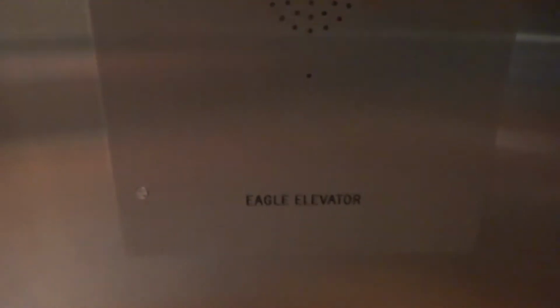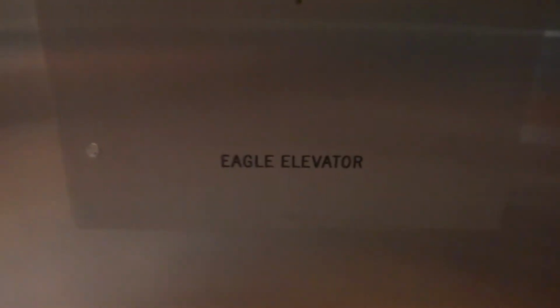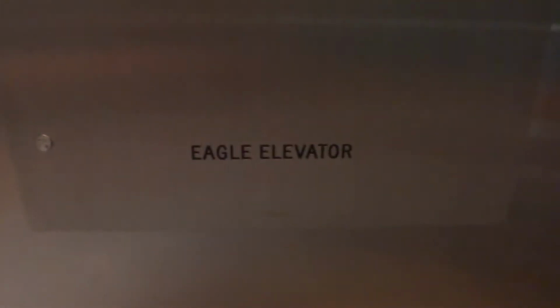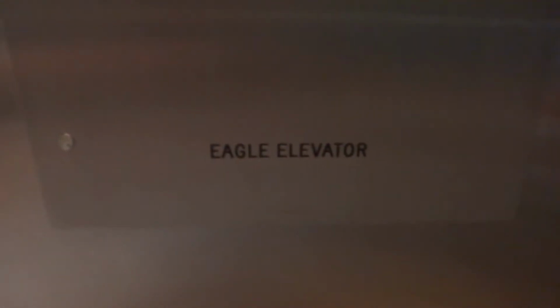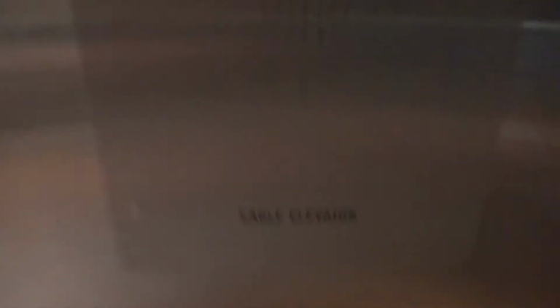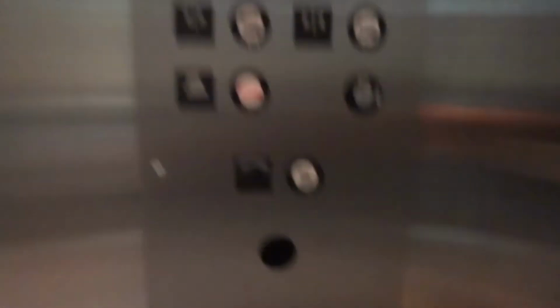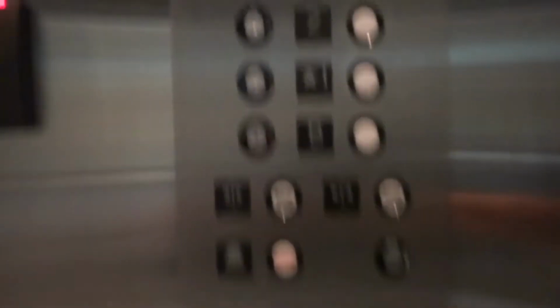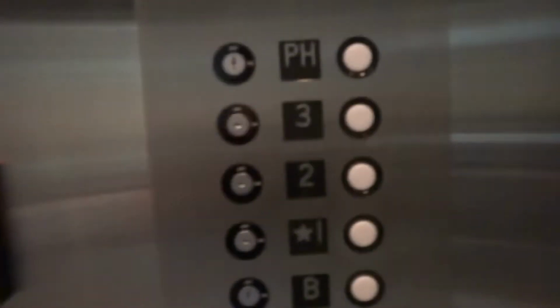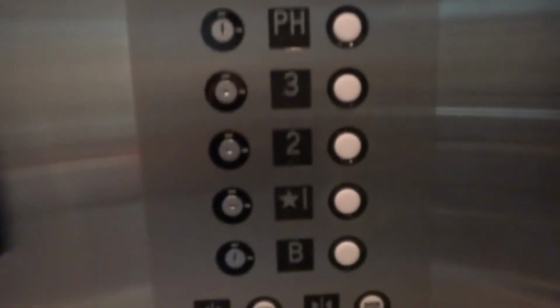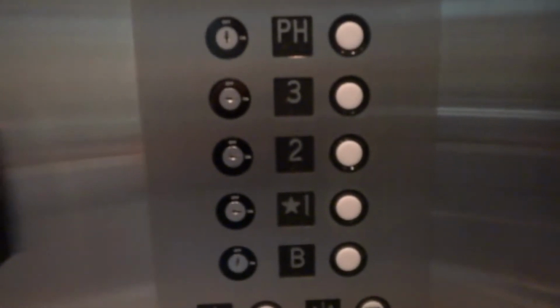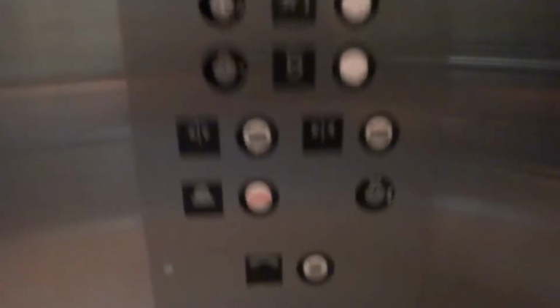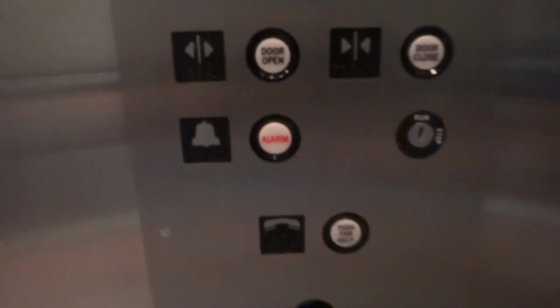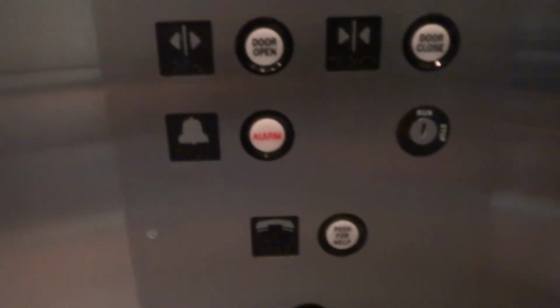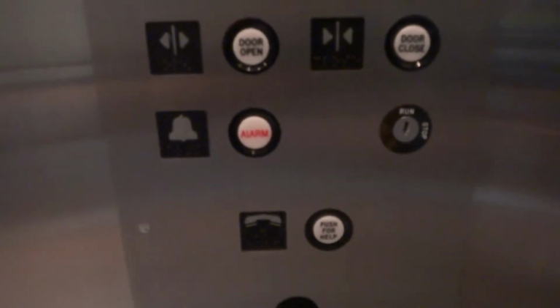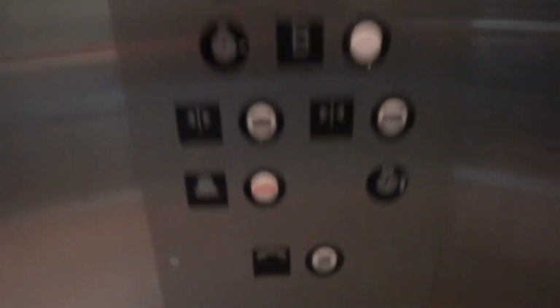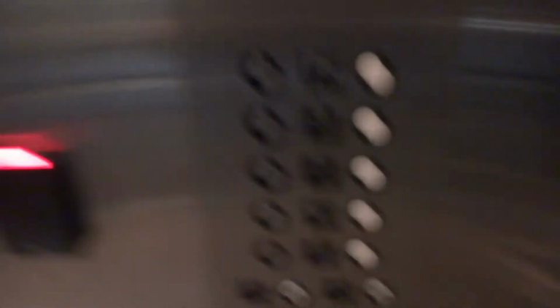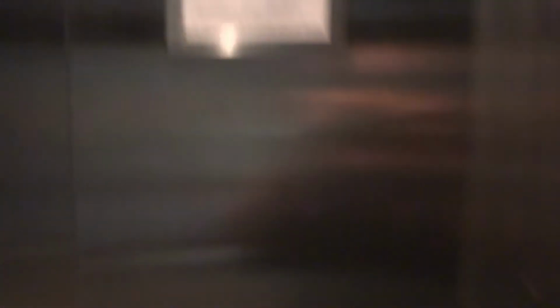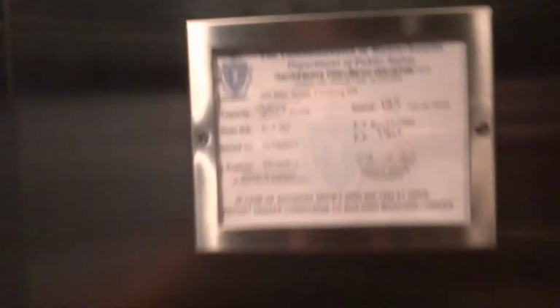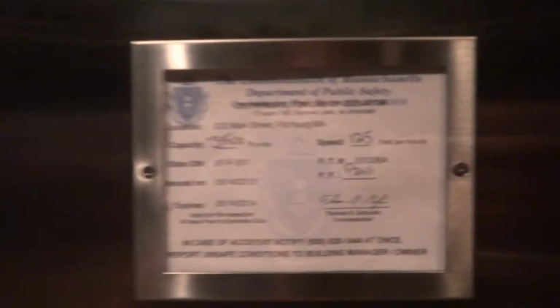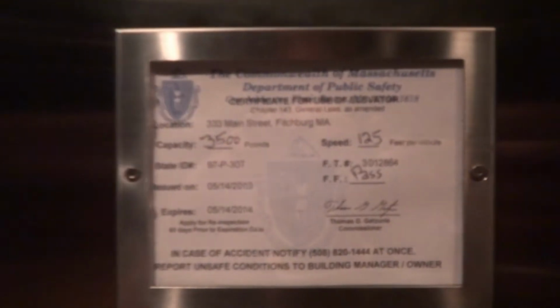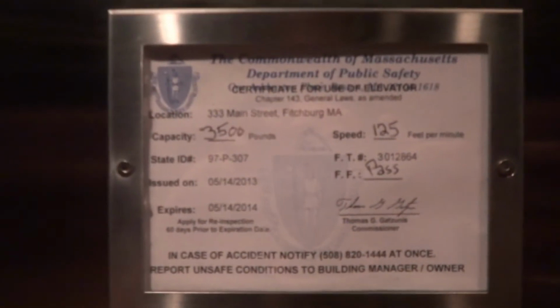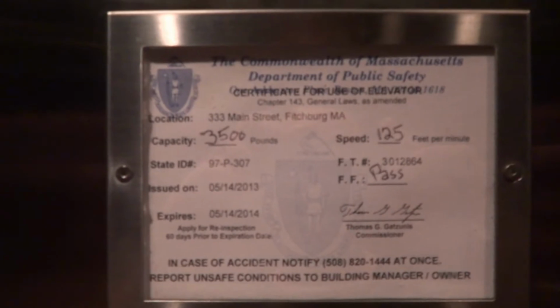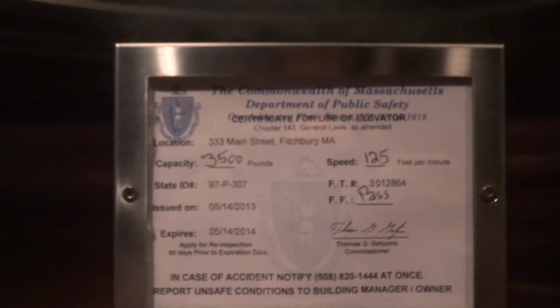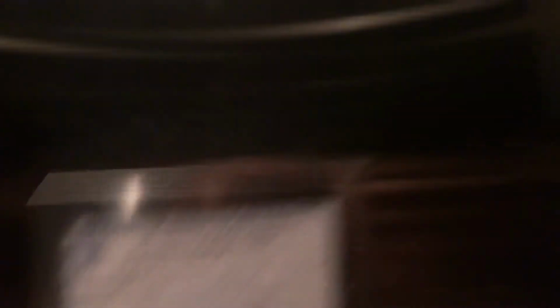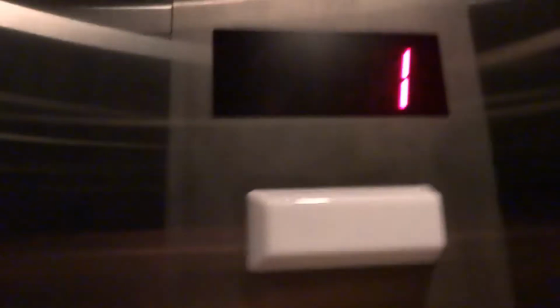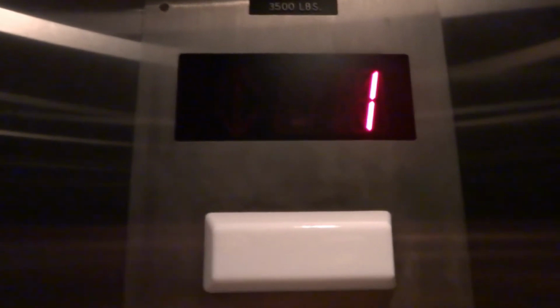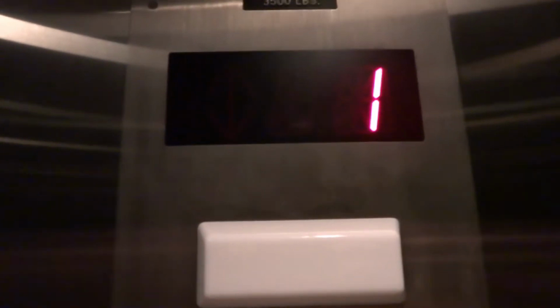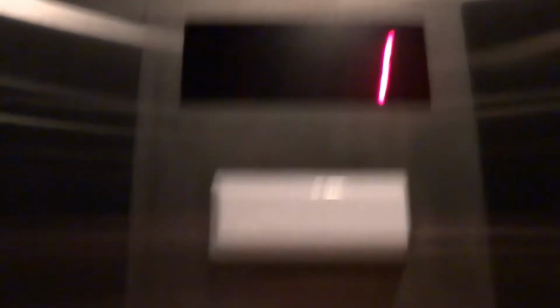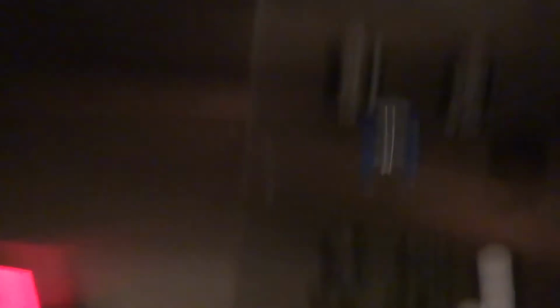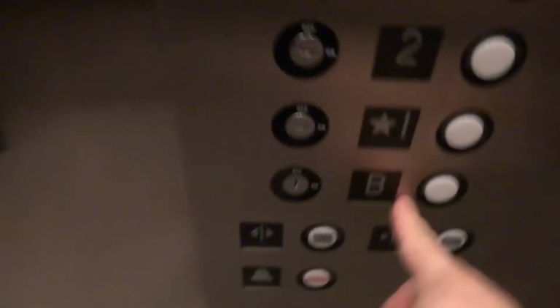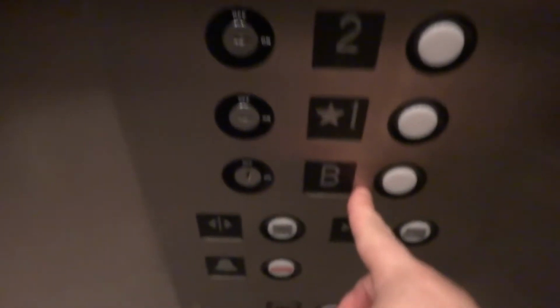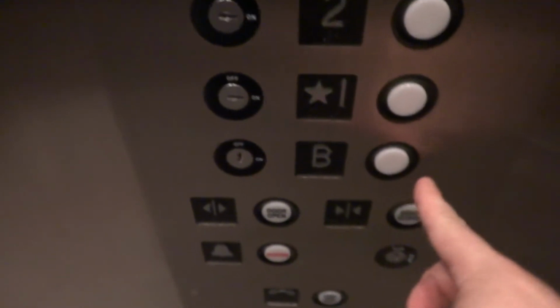Eagle Elevator. Here are the buttons — alarm on your phone. 3,500 pounds, 125 feet per minute. And an exciting Acme floor counter. Let's start with the basement.